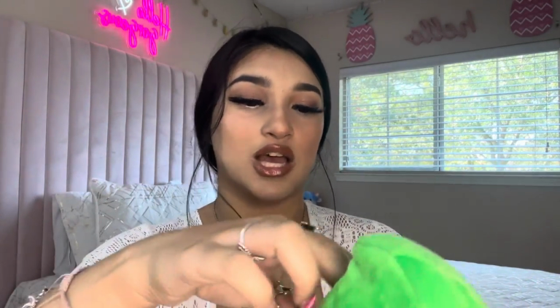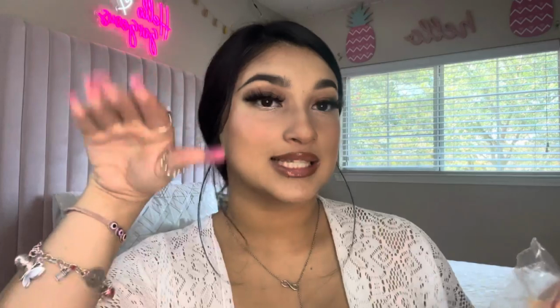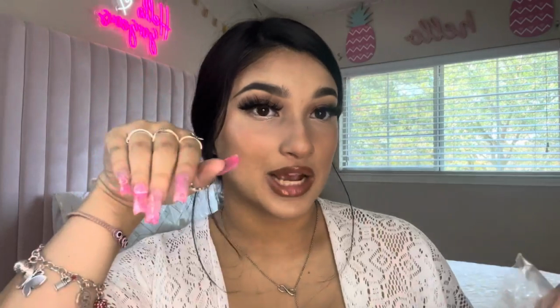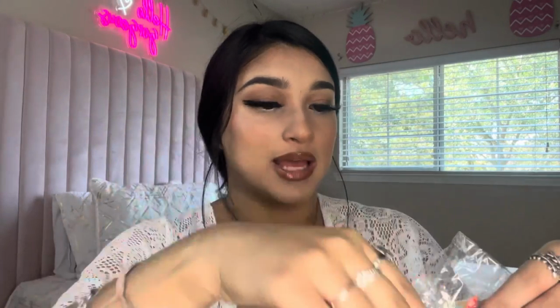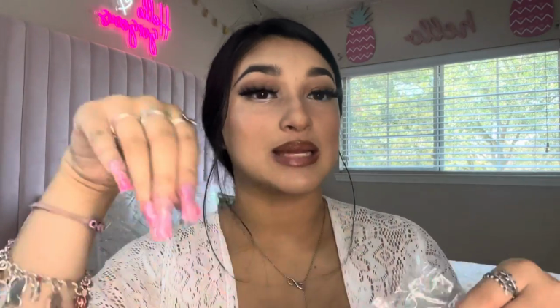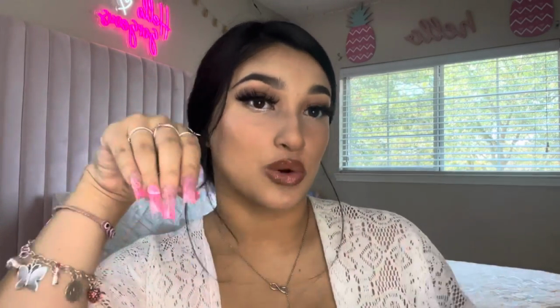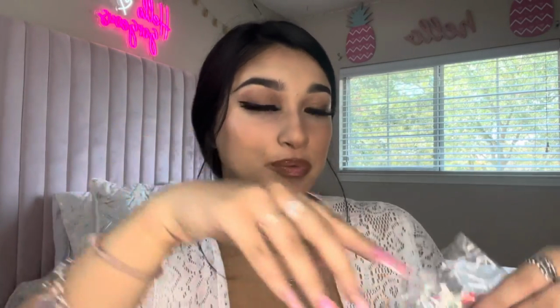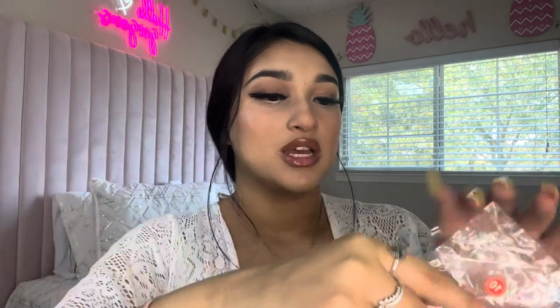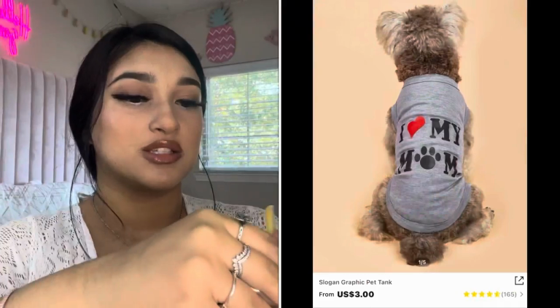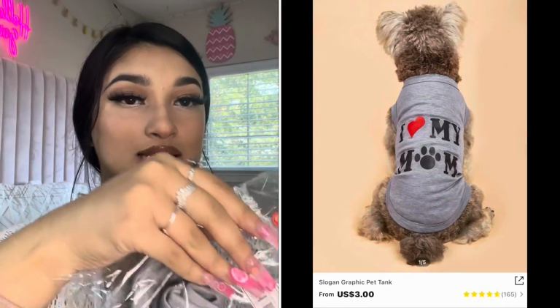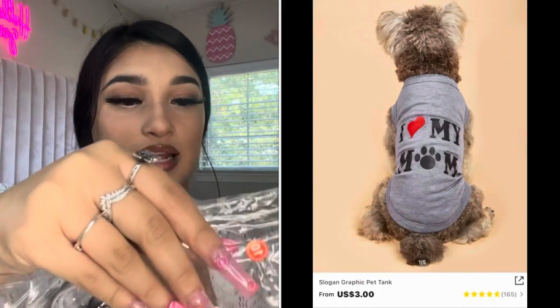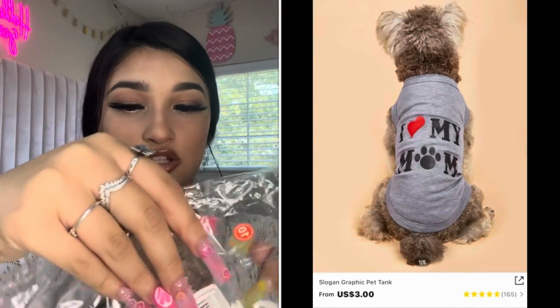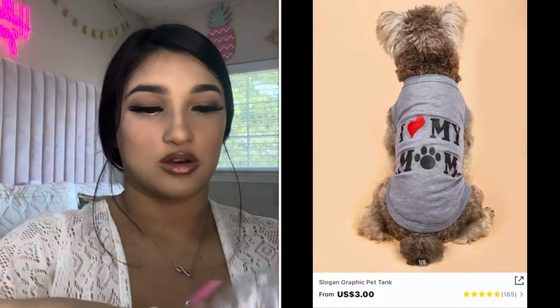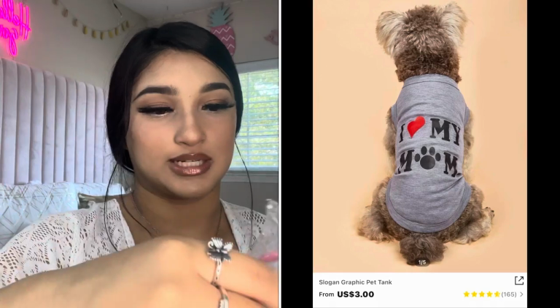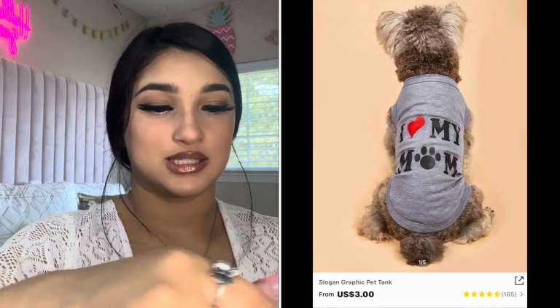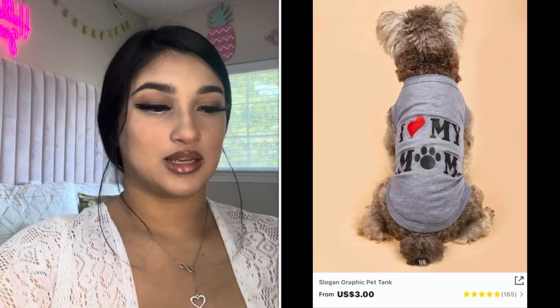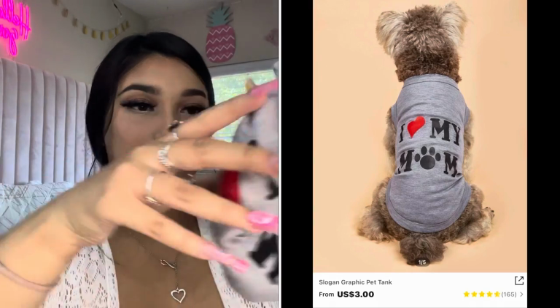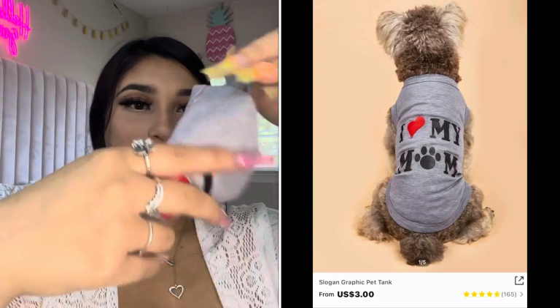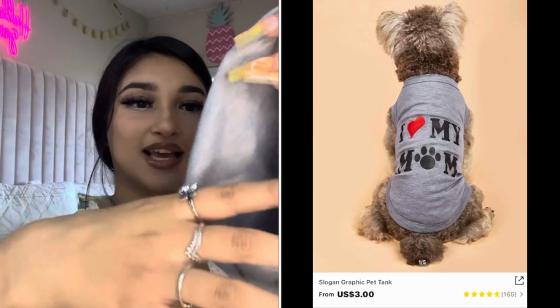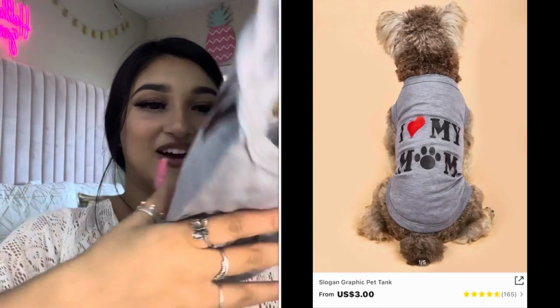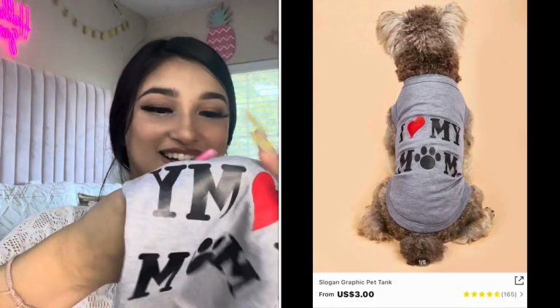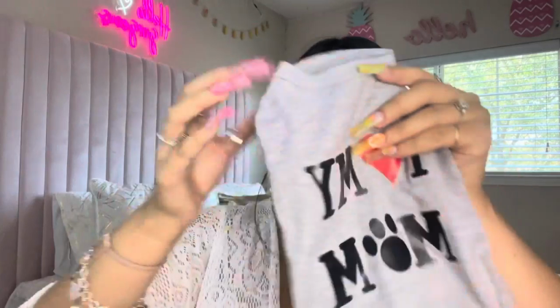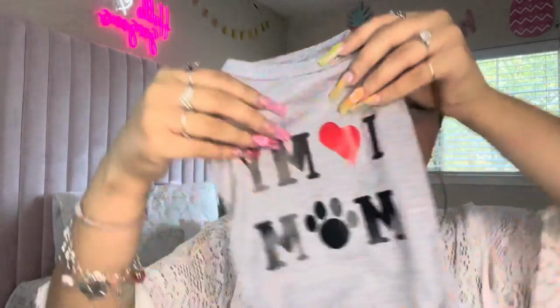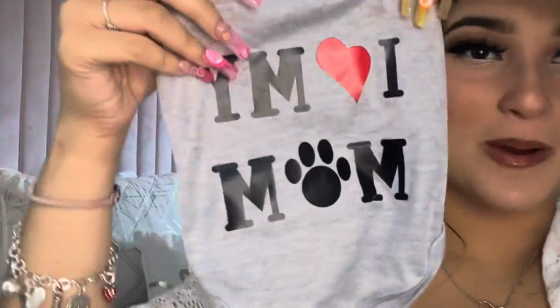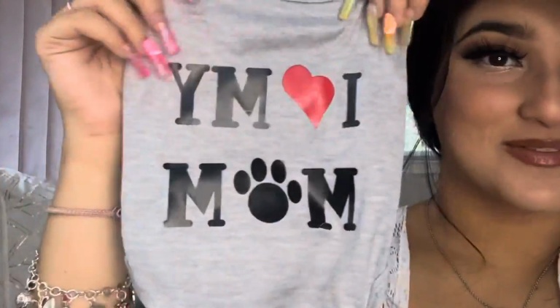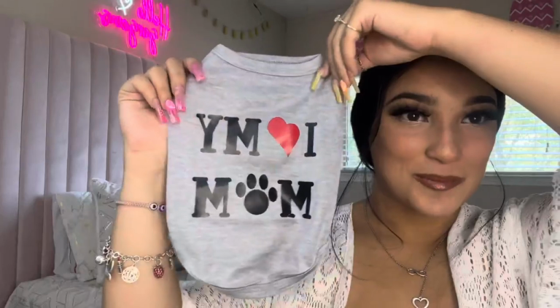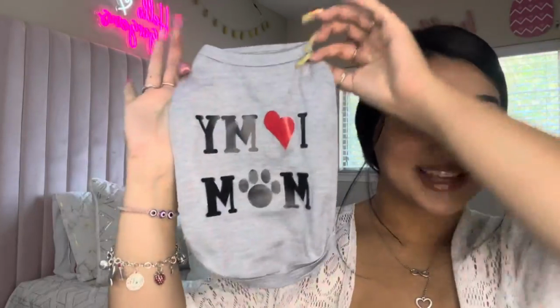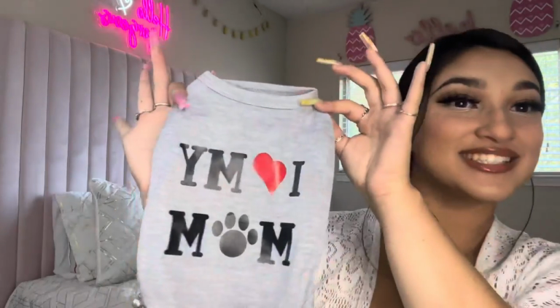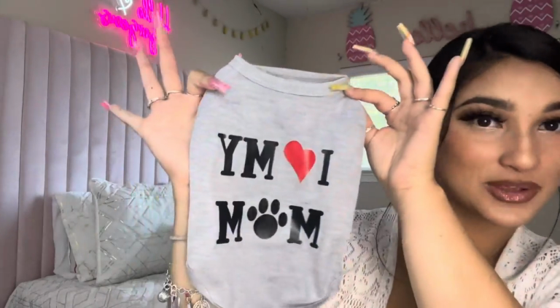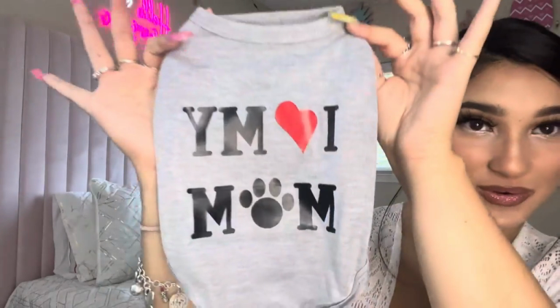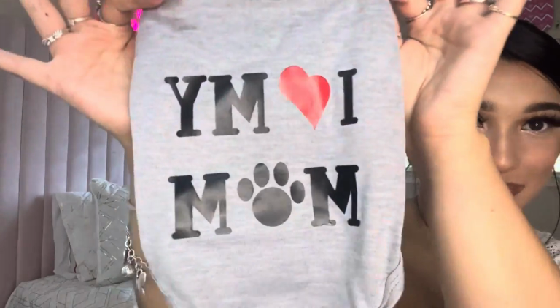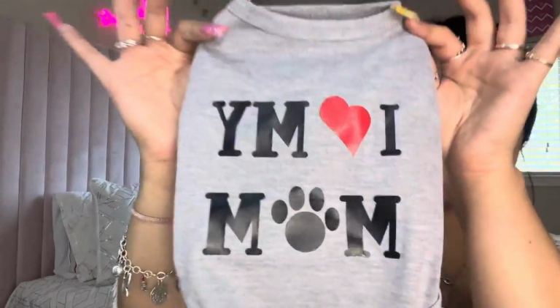The next thing that I got him — his name is Tokyo, by the way. The next thing I got Tokyo was this. Oh my gosh, I love it! This is so cute.